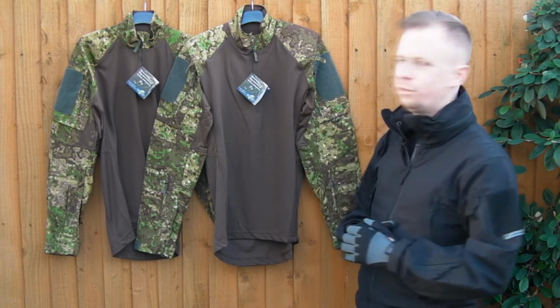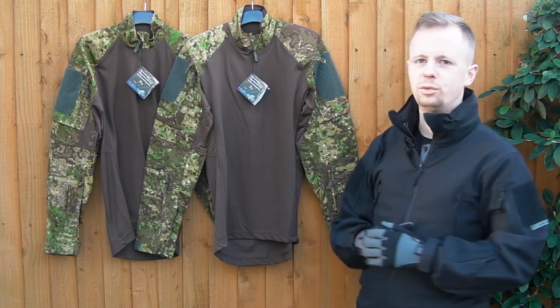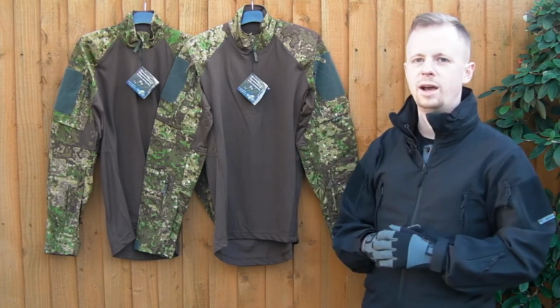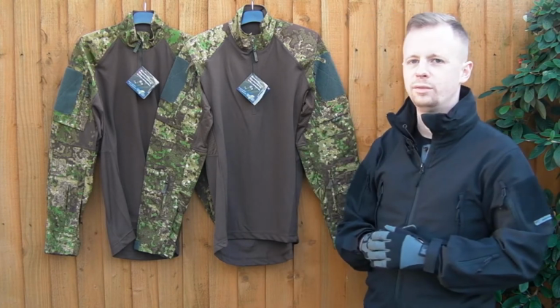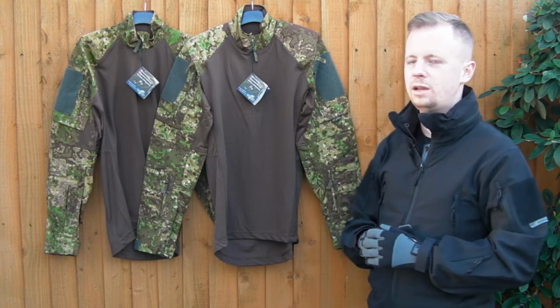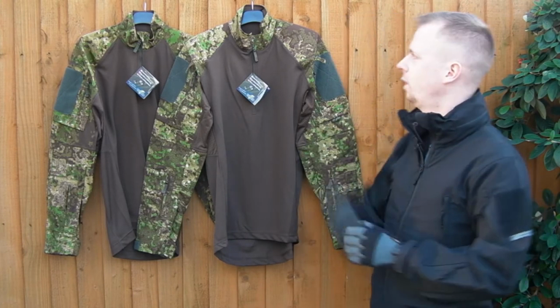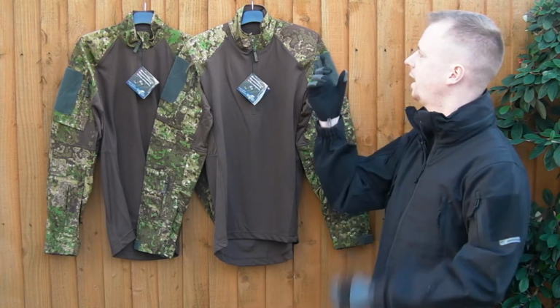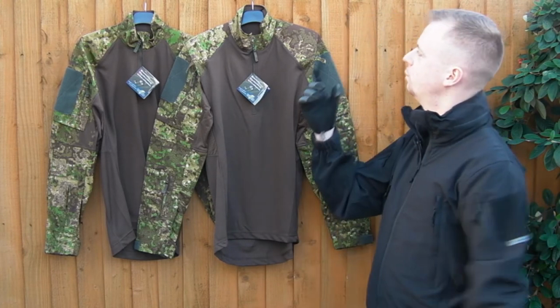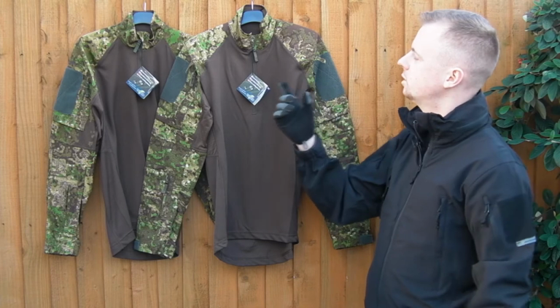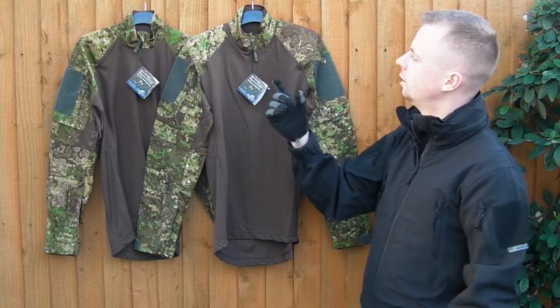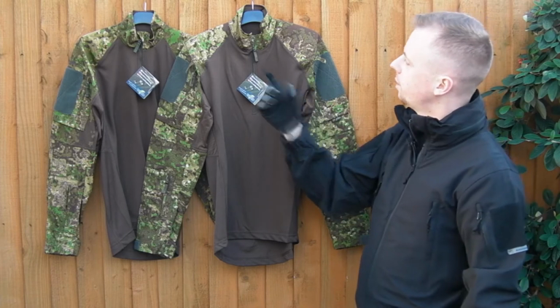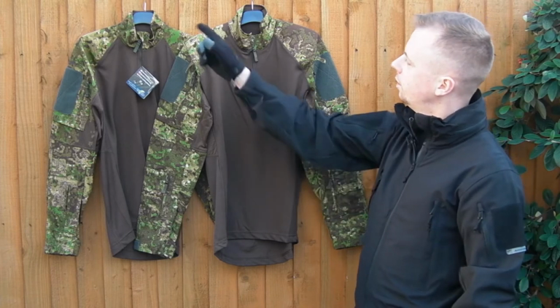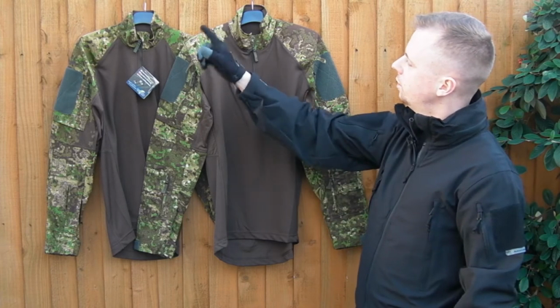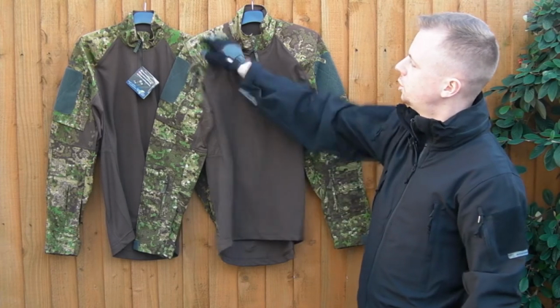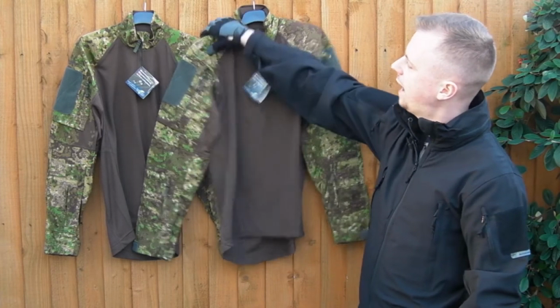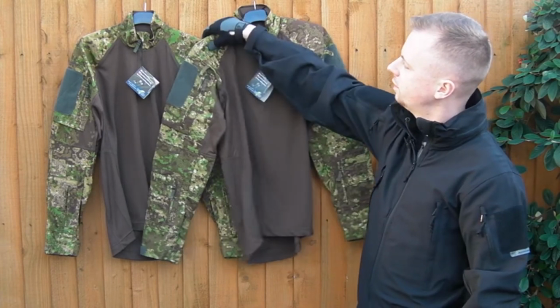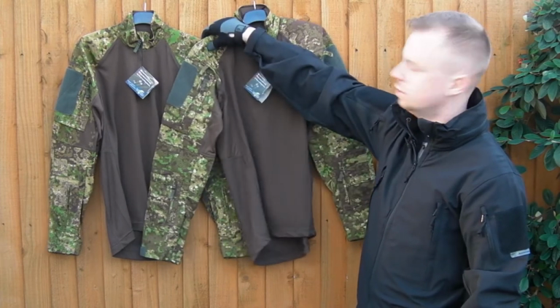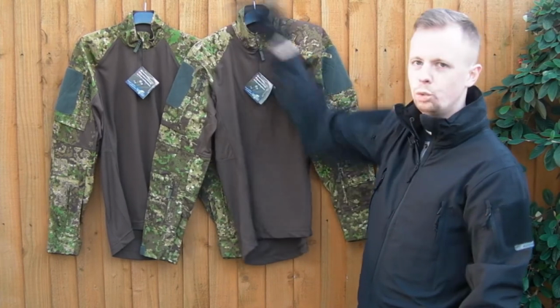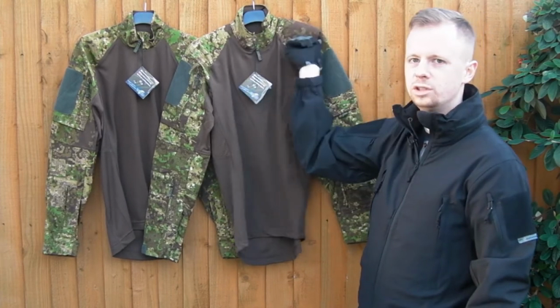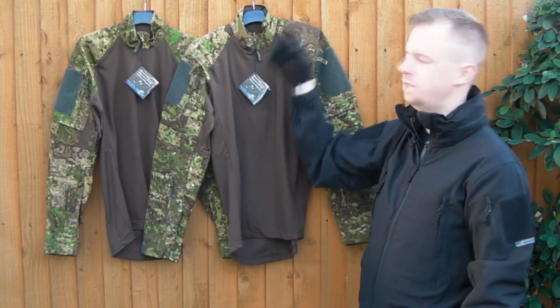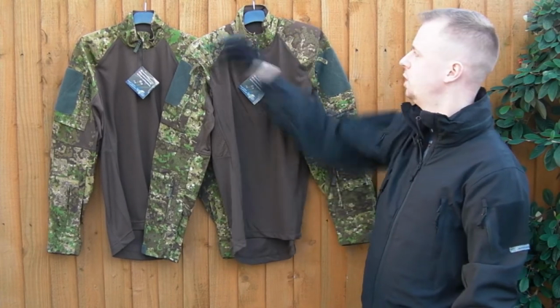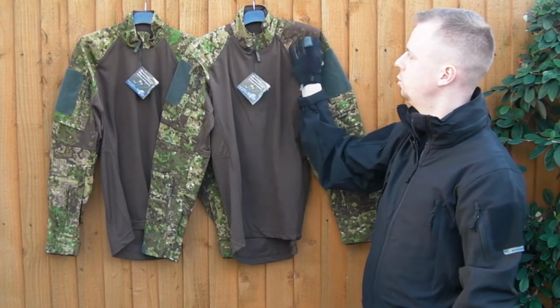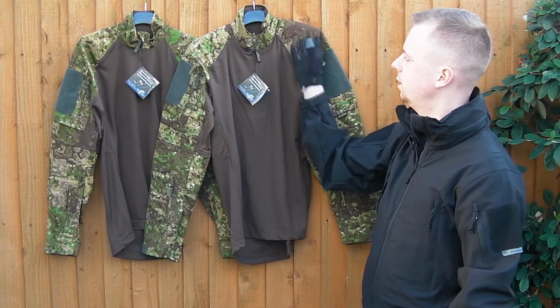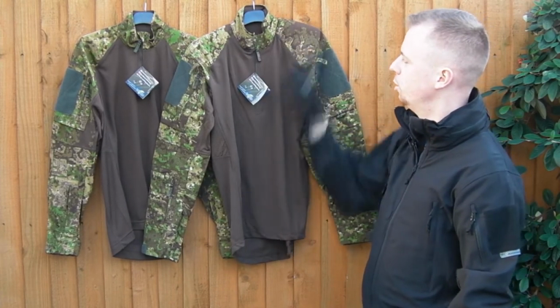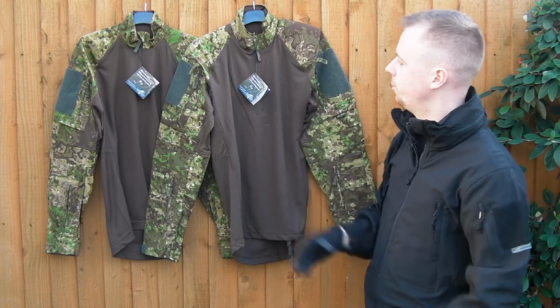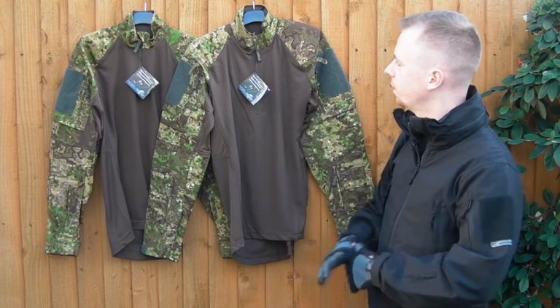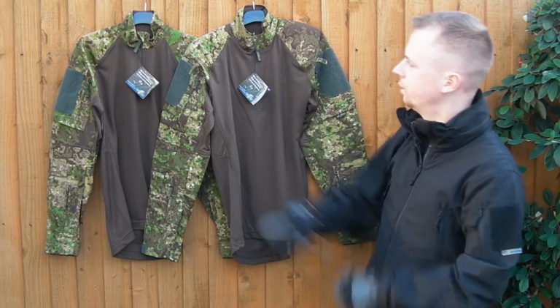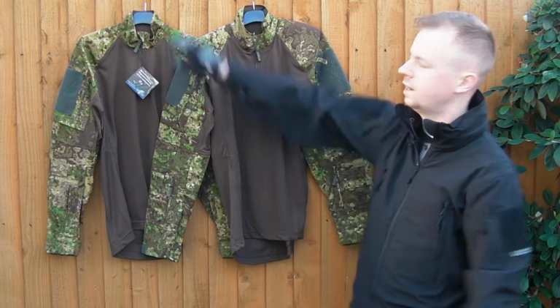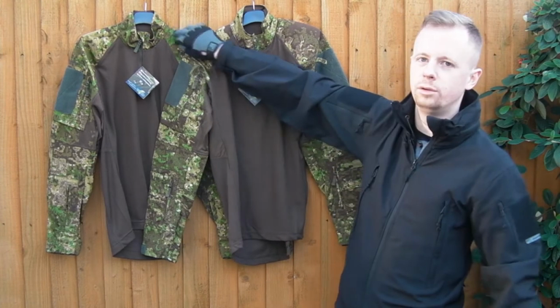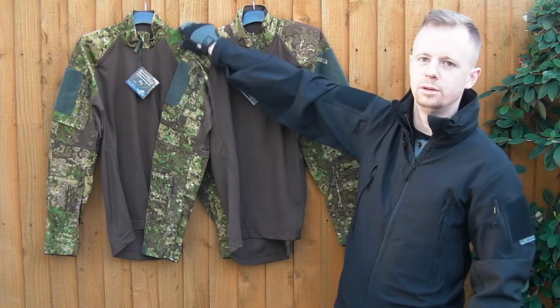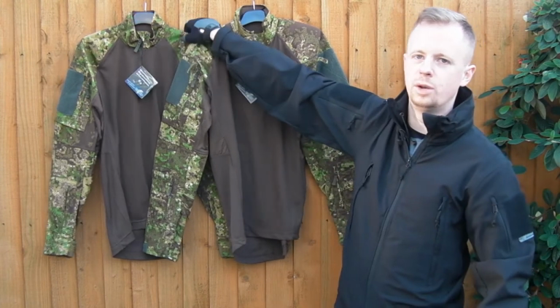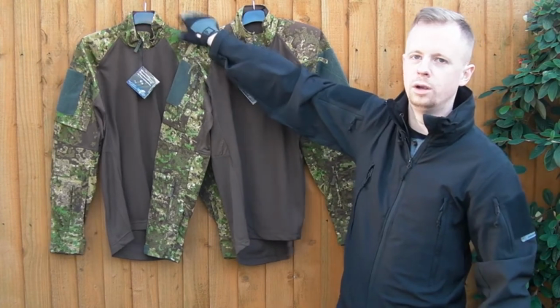The only difference right now, if they look like they're hanging differently, is that the shoulder padding is in the Gen 2 here at the moment, and I've taken it out of the Gen 1.